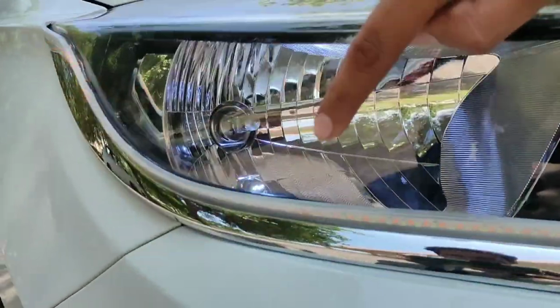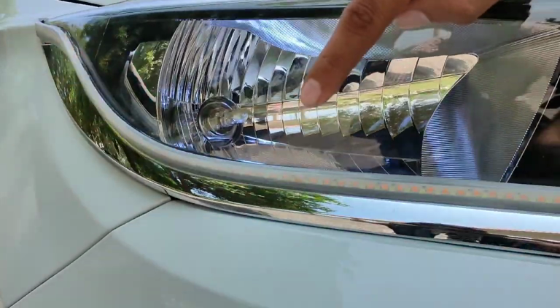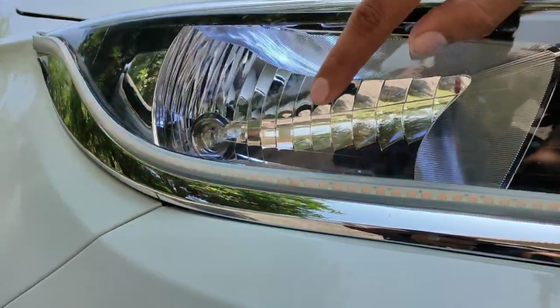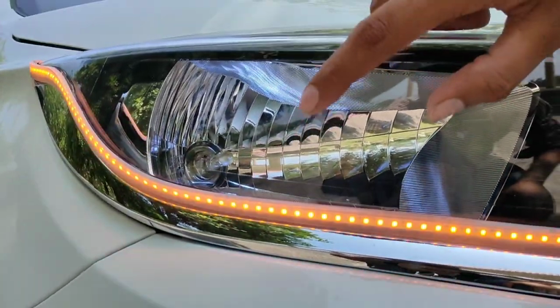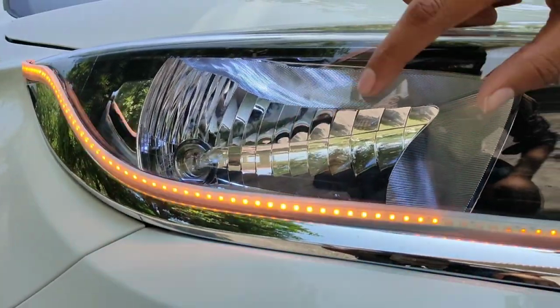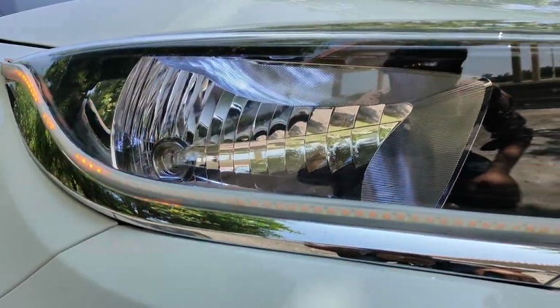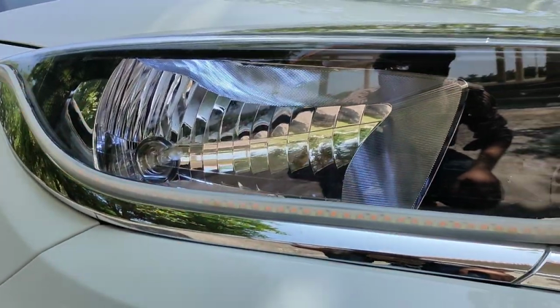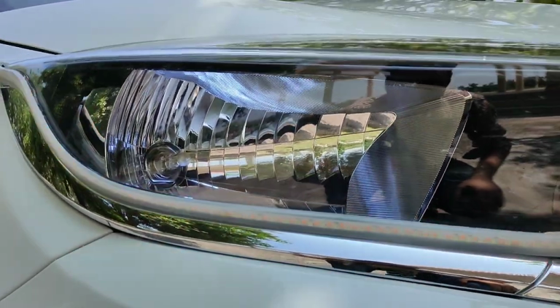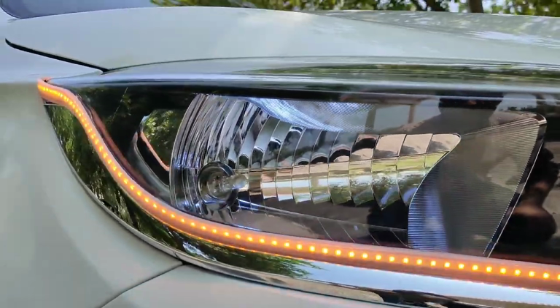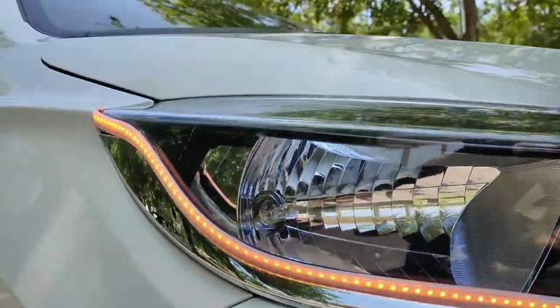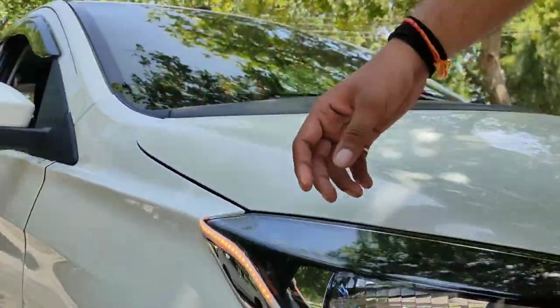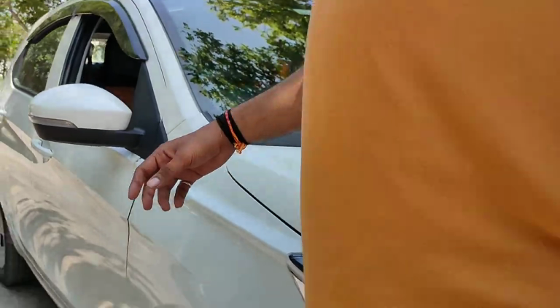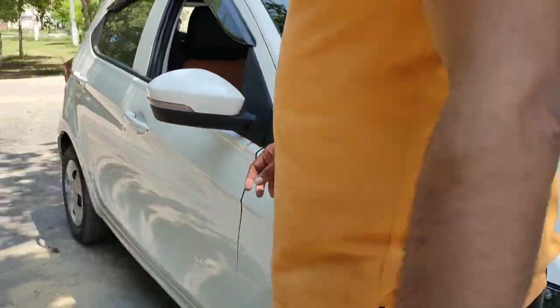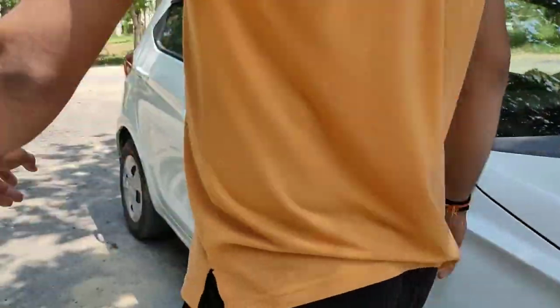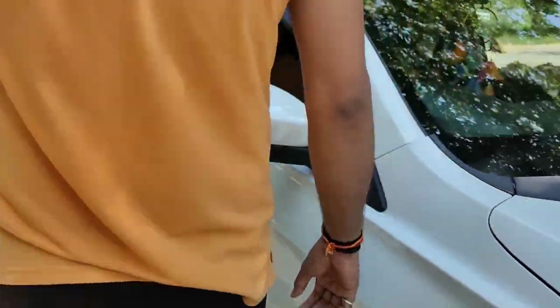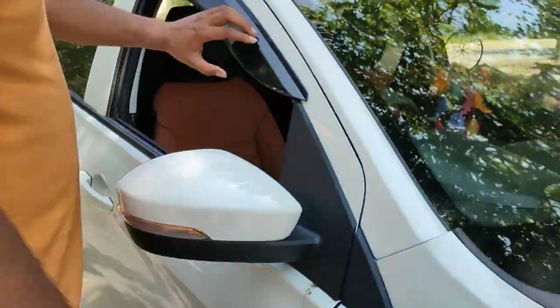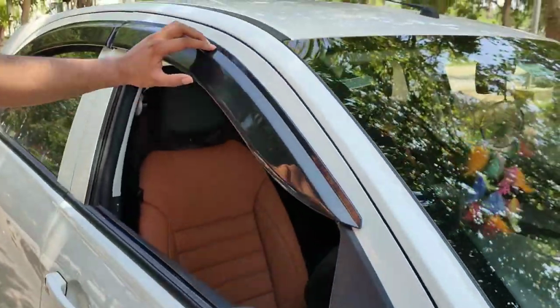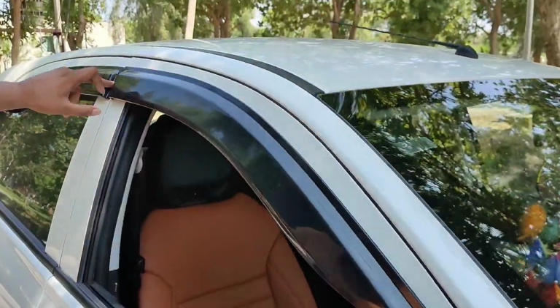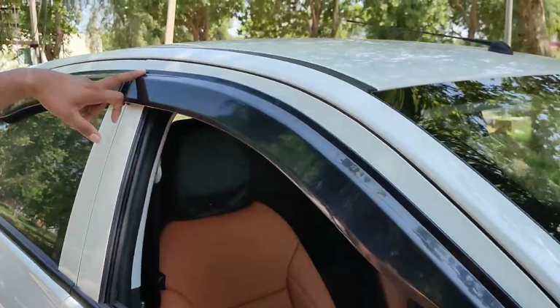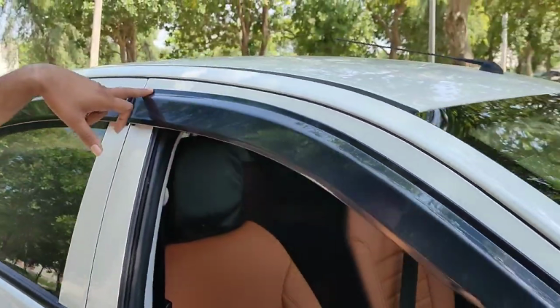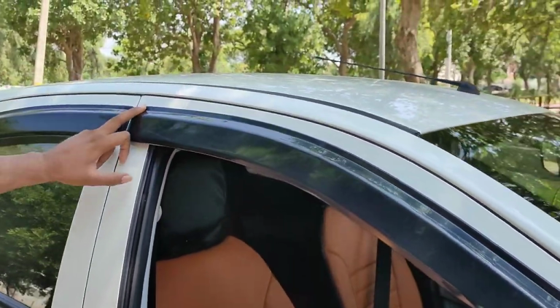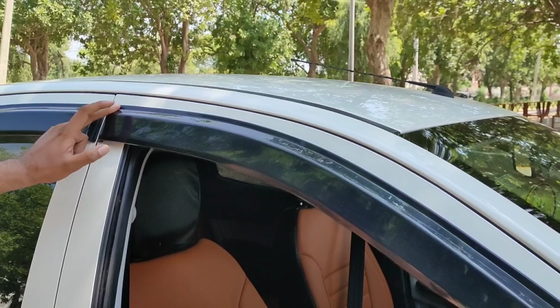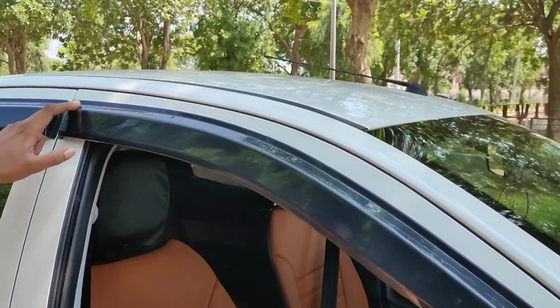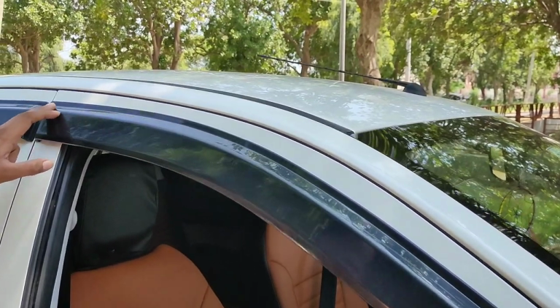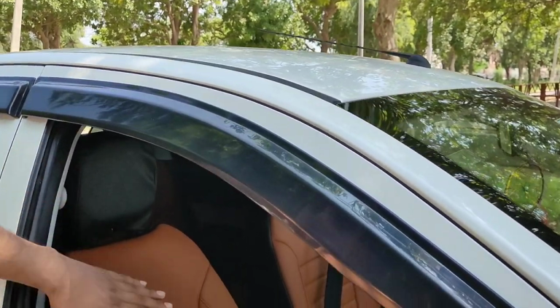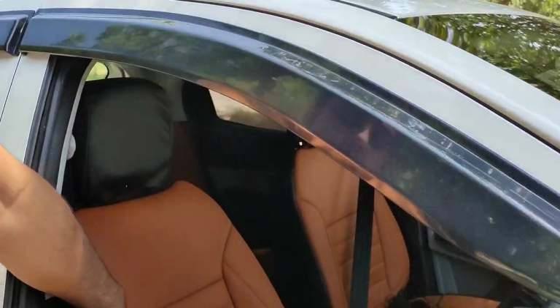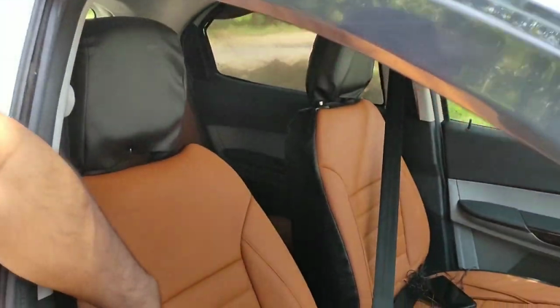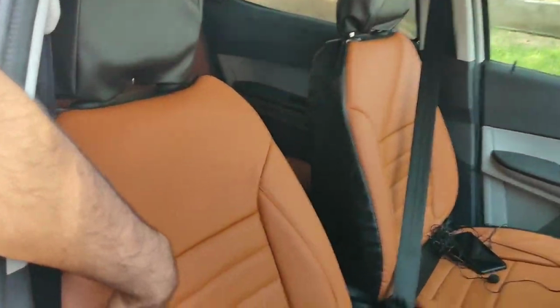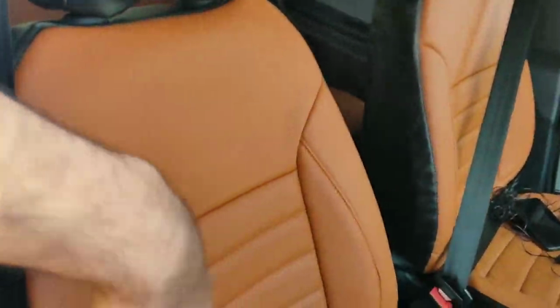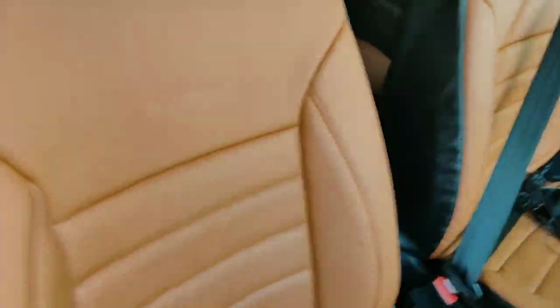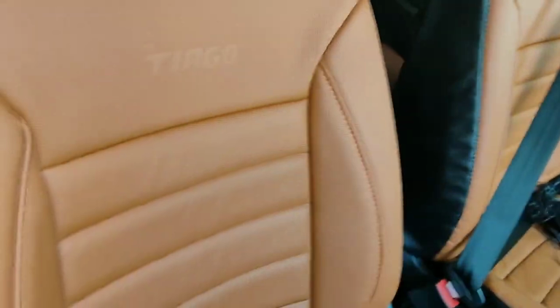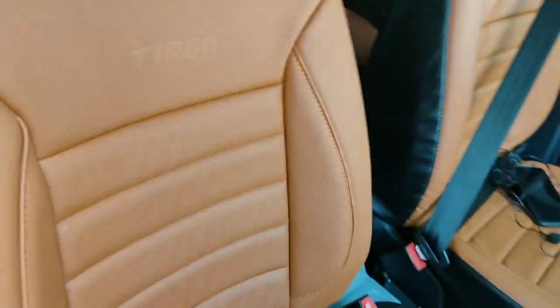We also have the white interior headlight and parking light, which is also white, priced at 50 rupees. The door visors are priced at 300 rupees, and the seat covers are also available and of good quality.